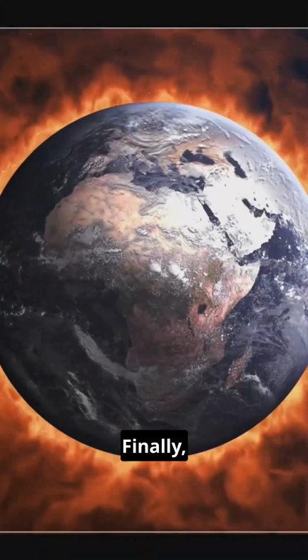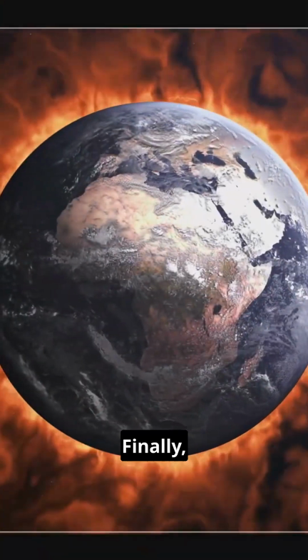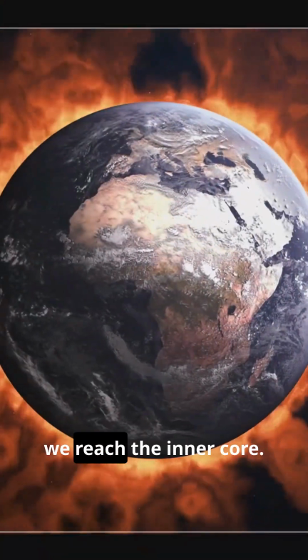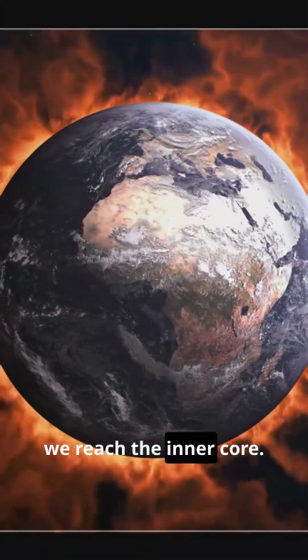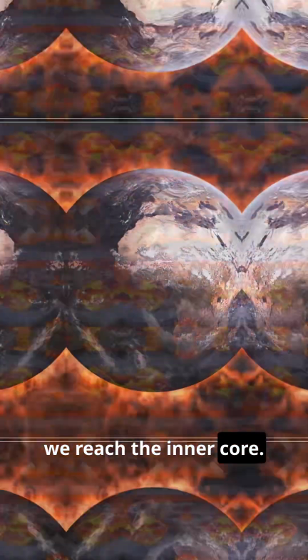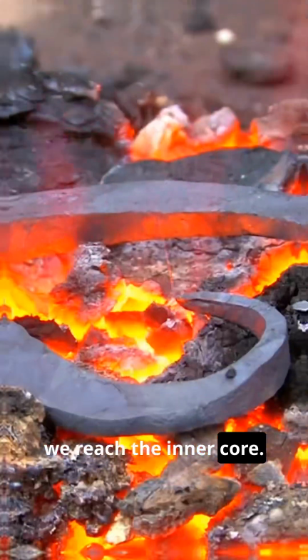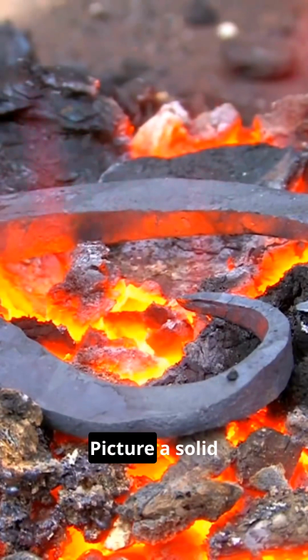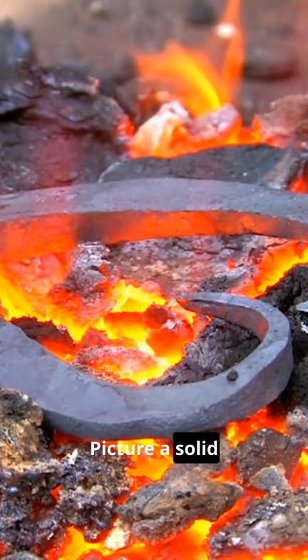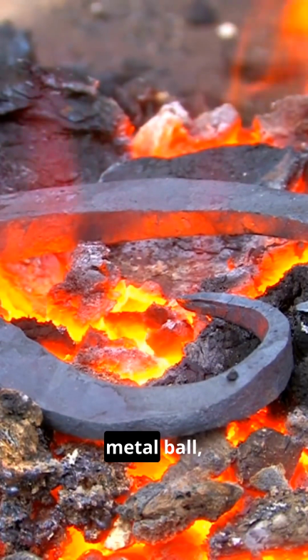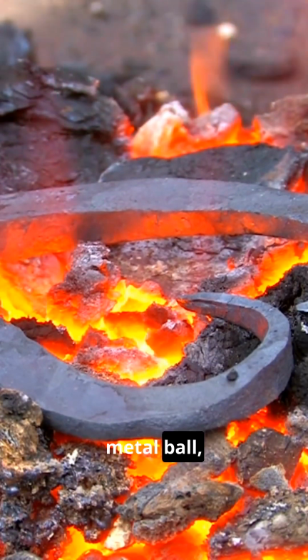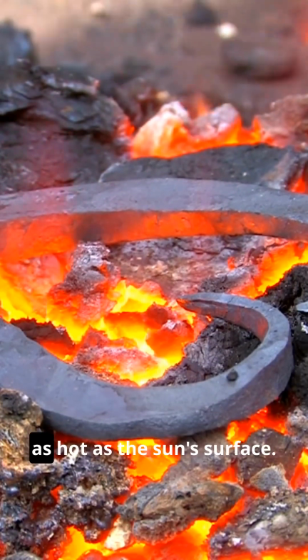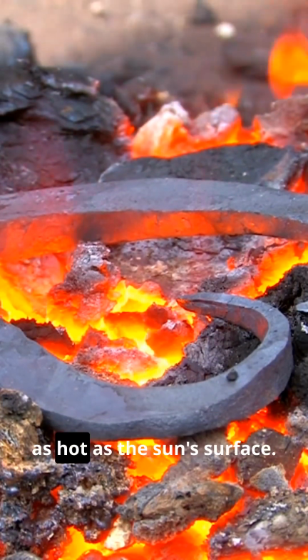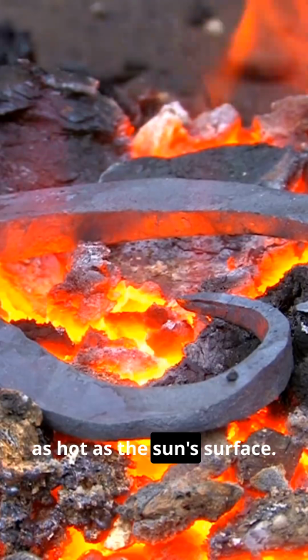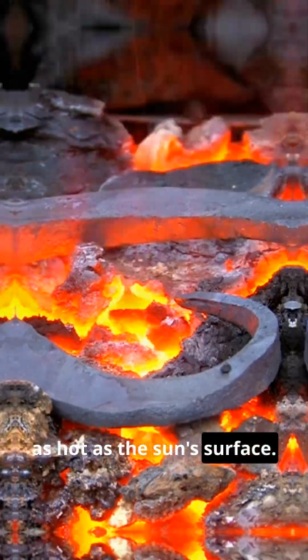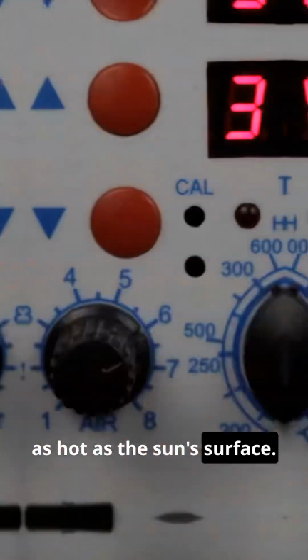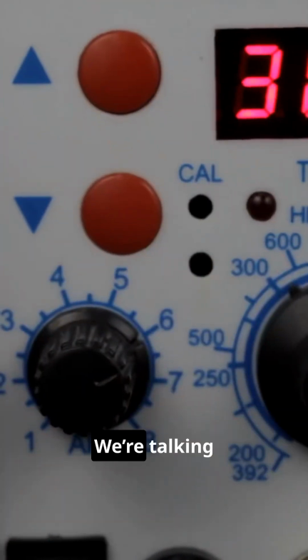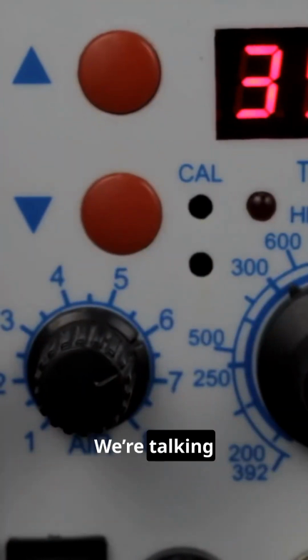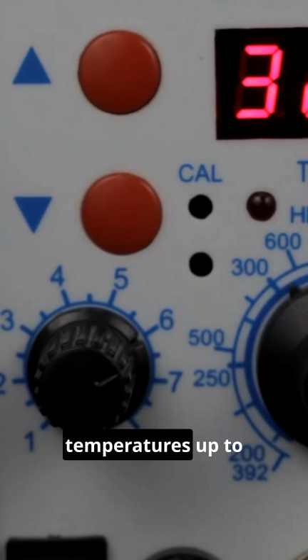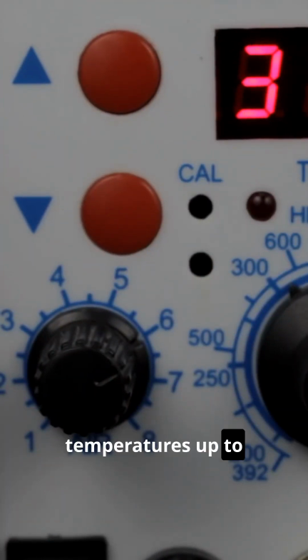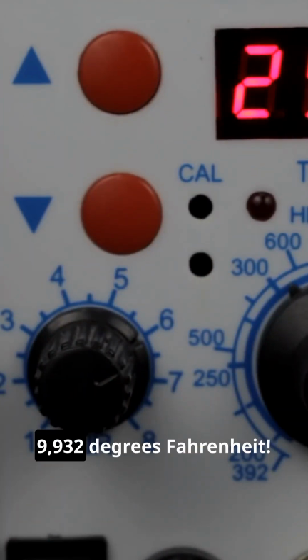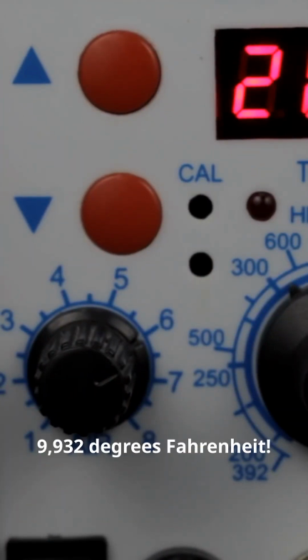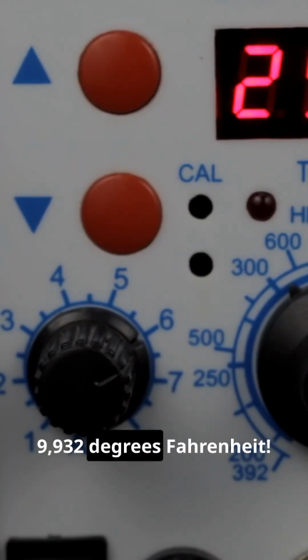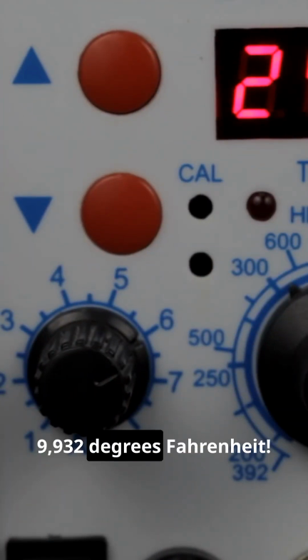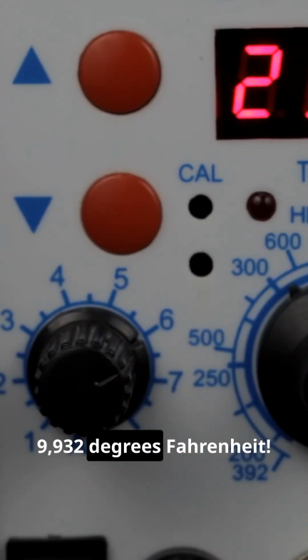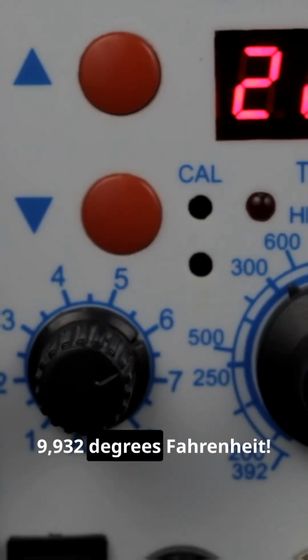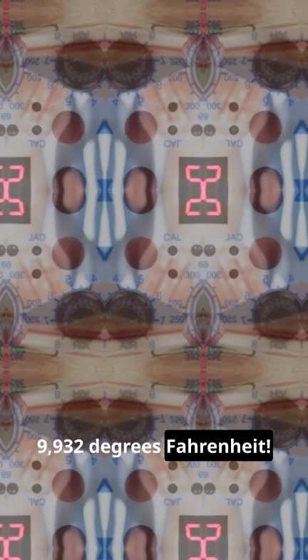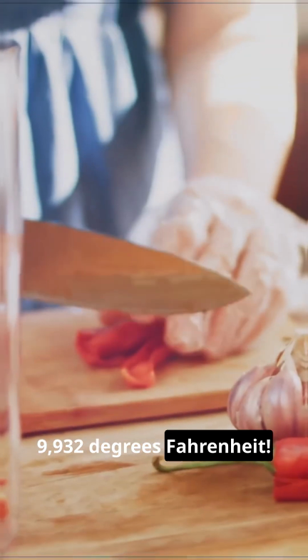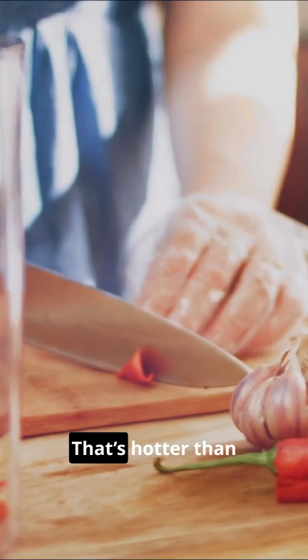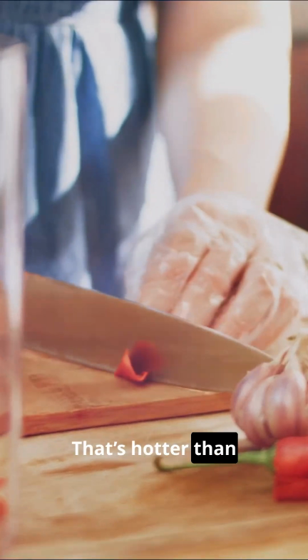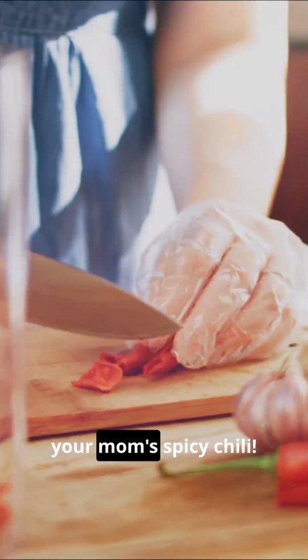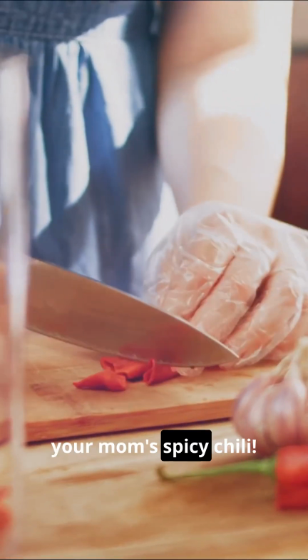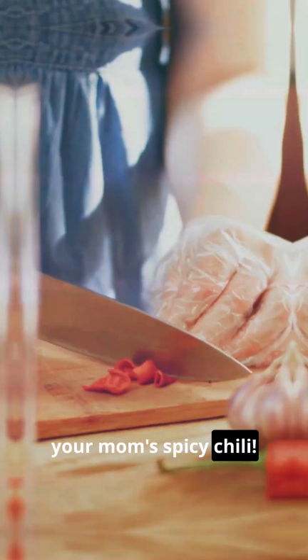Finally, we reach the inner core. Picture a solid metal ball as hot as the sun's surface. We're talking temperatures up to 9,932 degrees Fahrenheit. That's hotter than your mom's spicy chili.